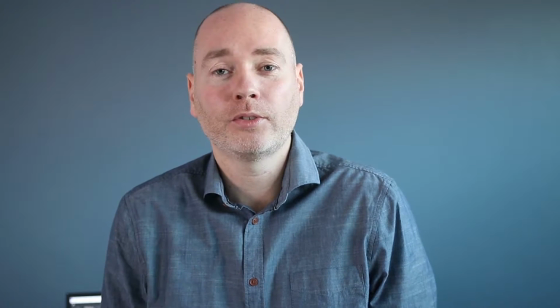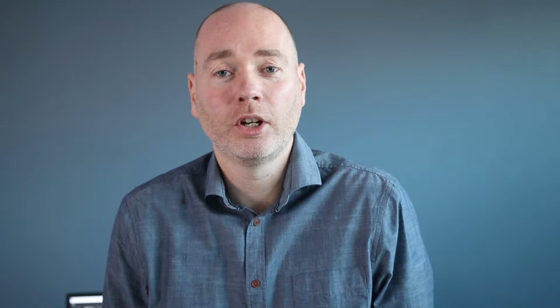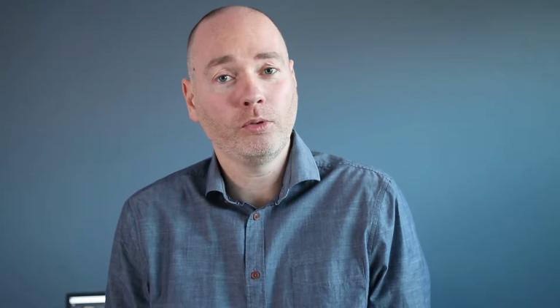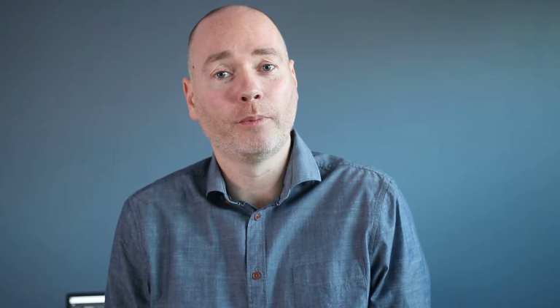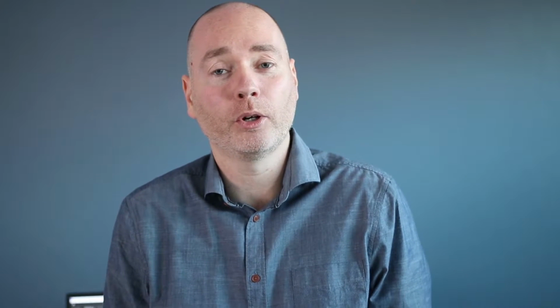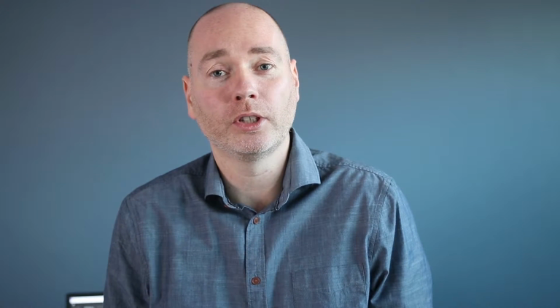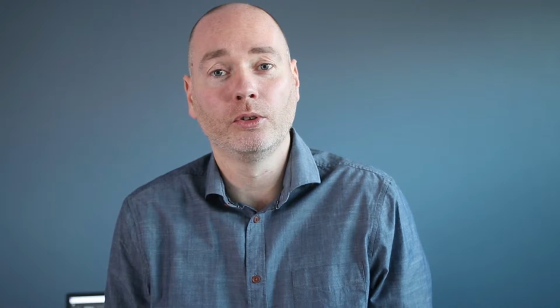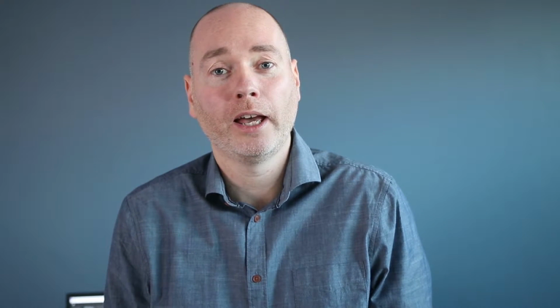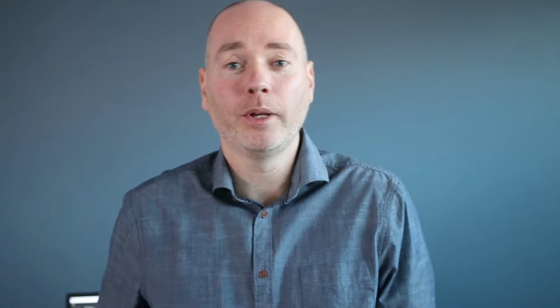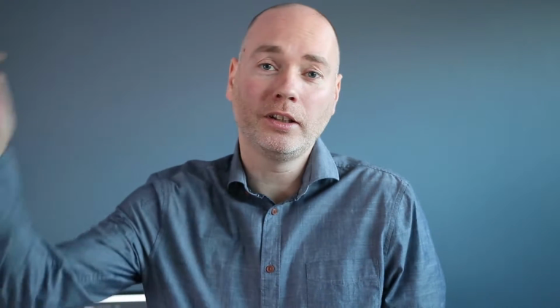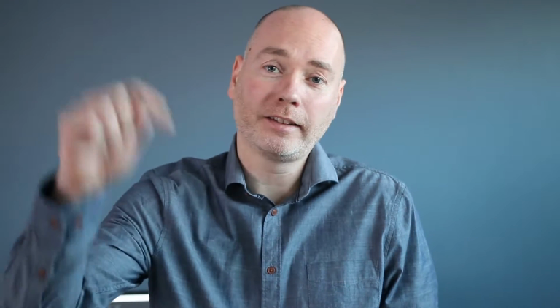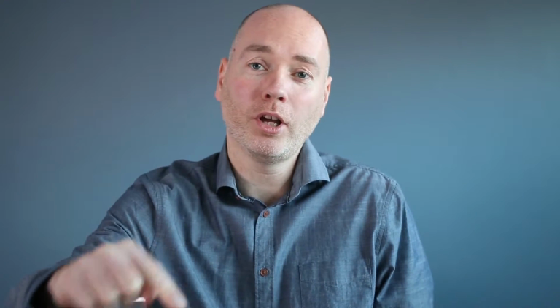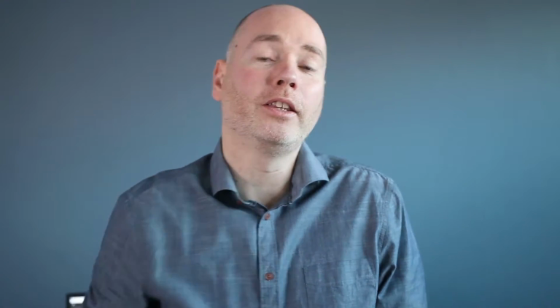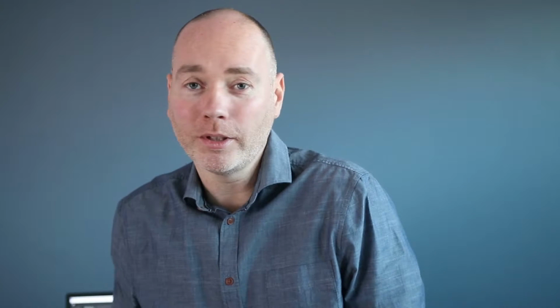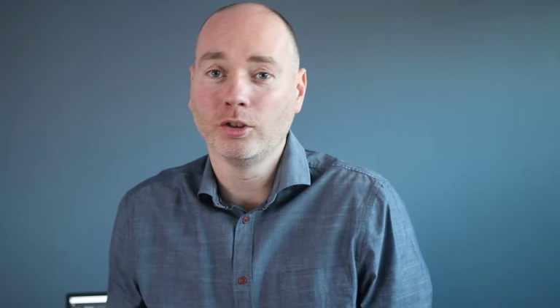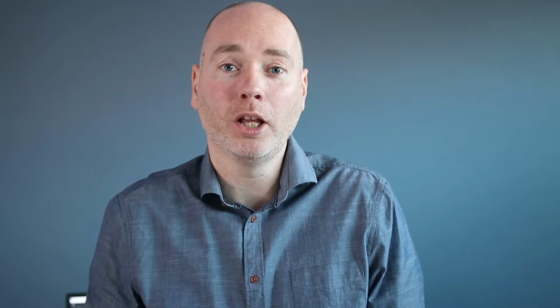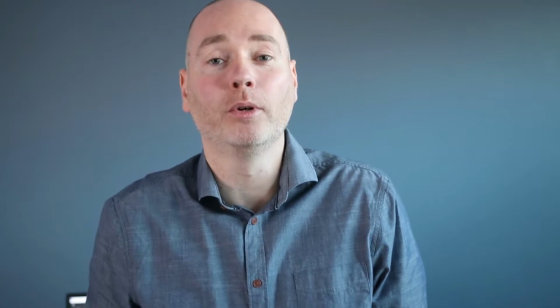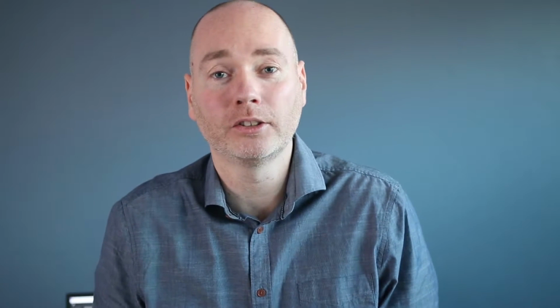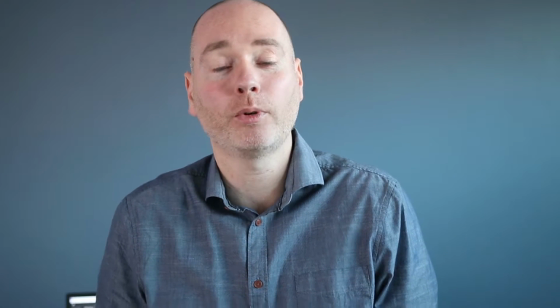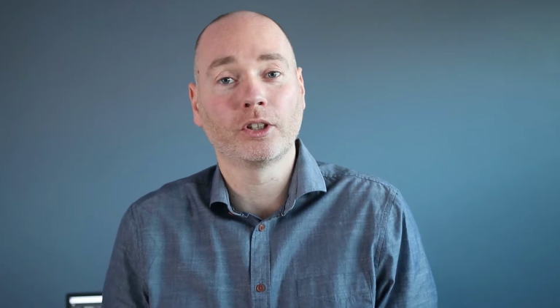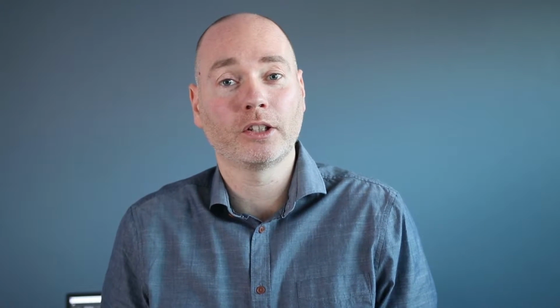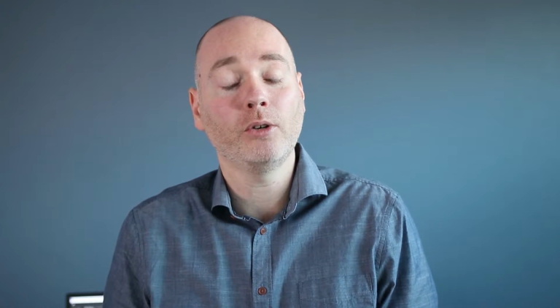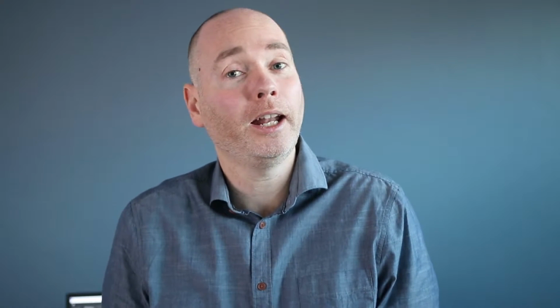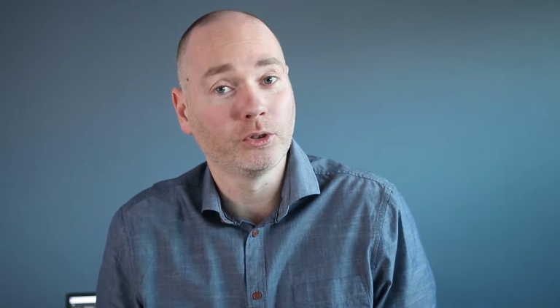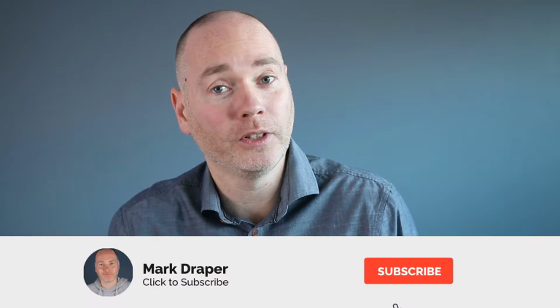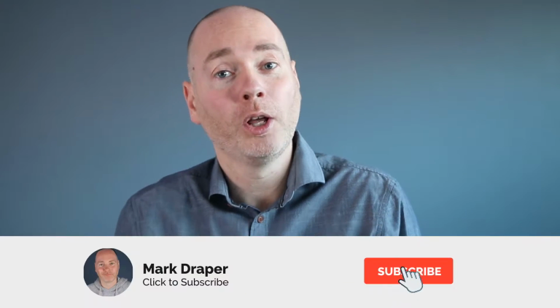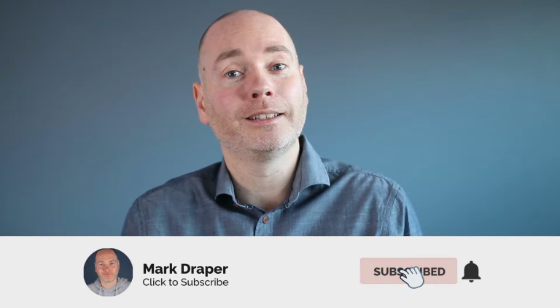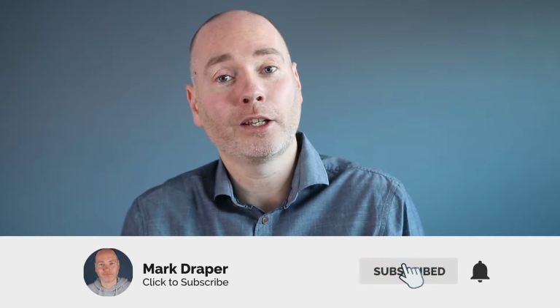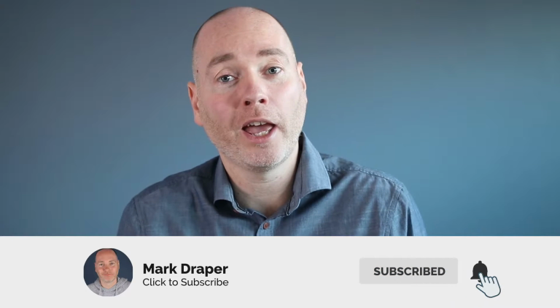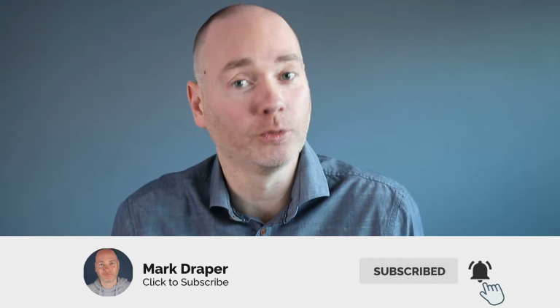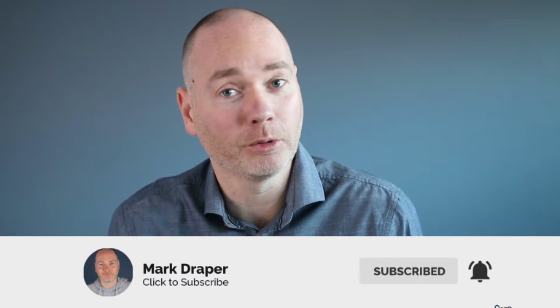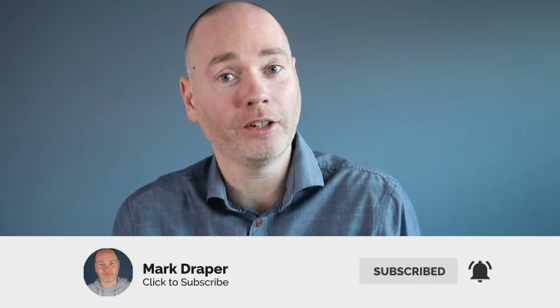I'm really interested to know what you think of both products — if you have an opinion, let everyone know in the comment section below. I'll put links to both products in the comment section below, and if you enjoy this video please like, share, and subscribe to my channel.